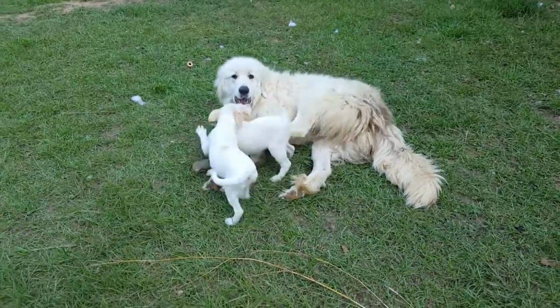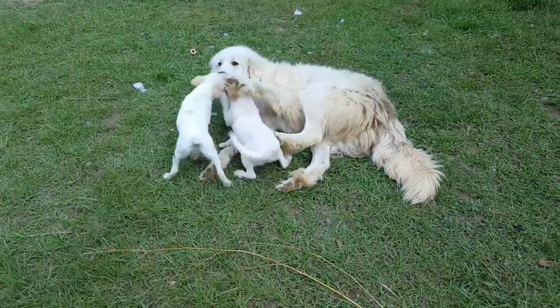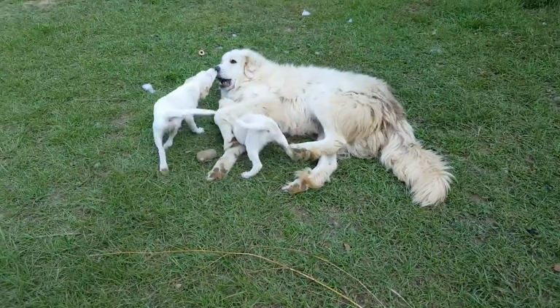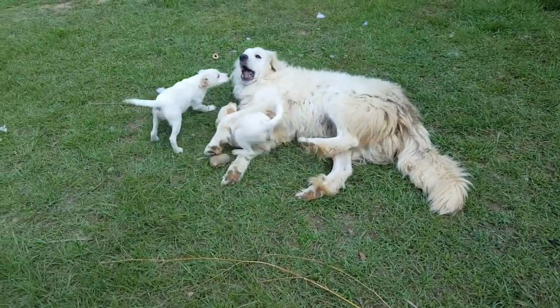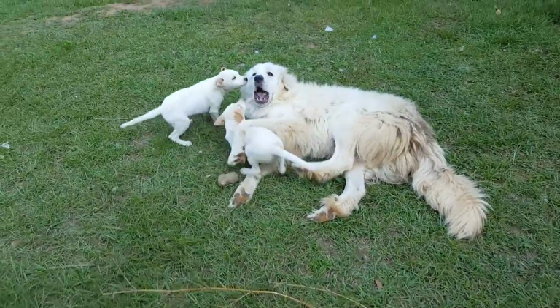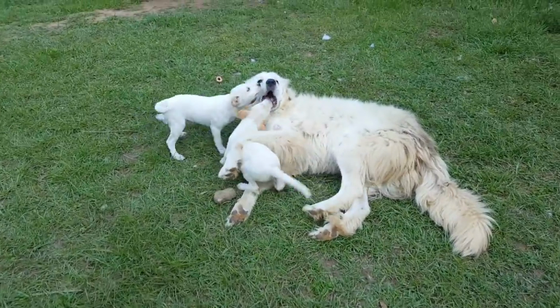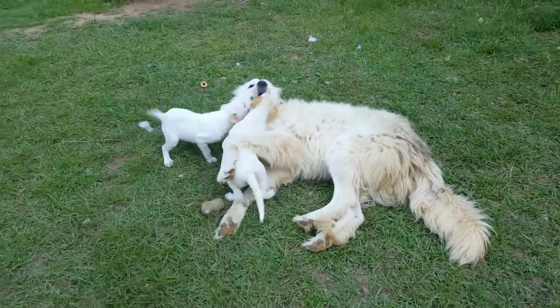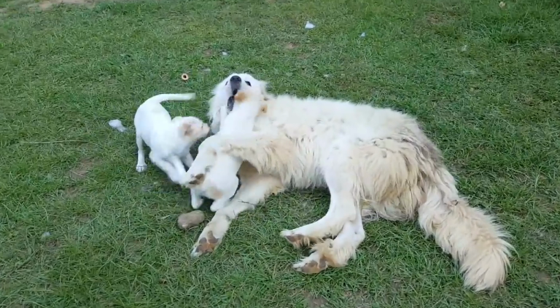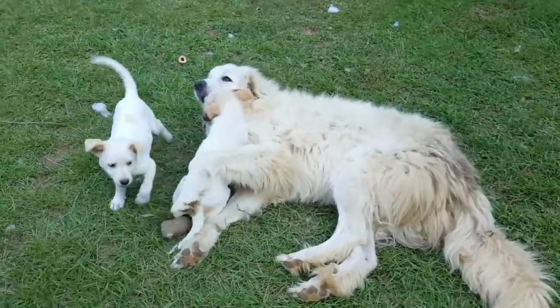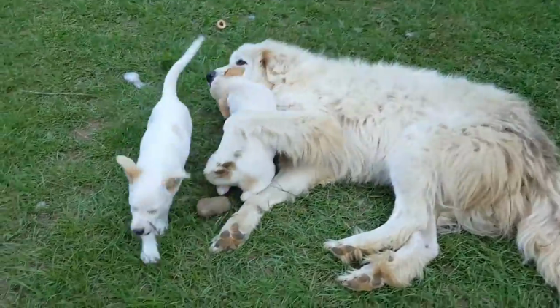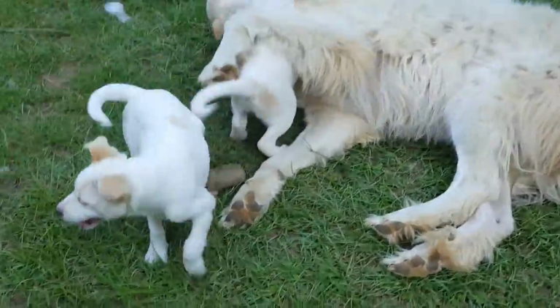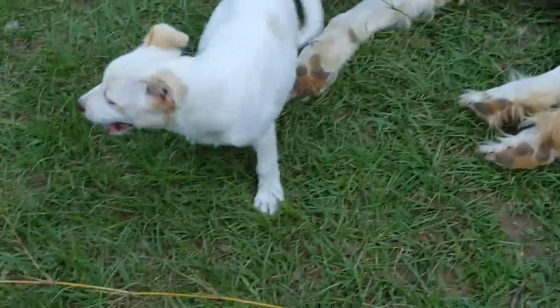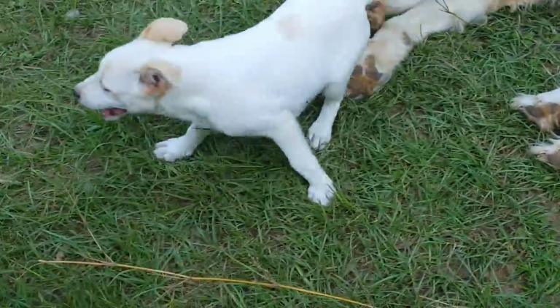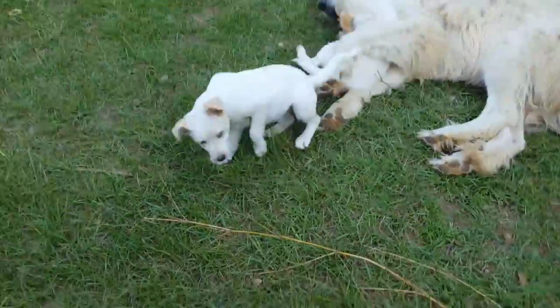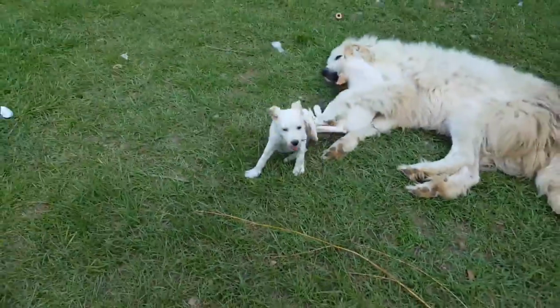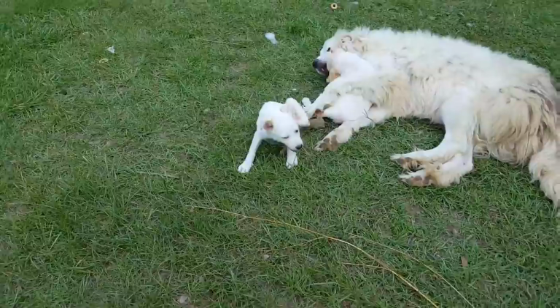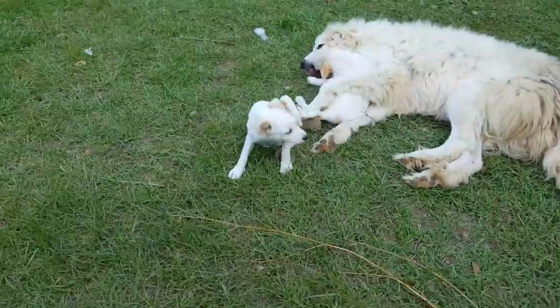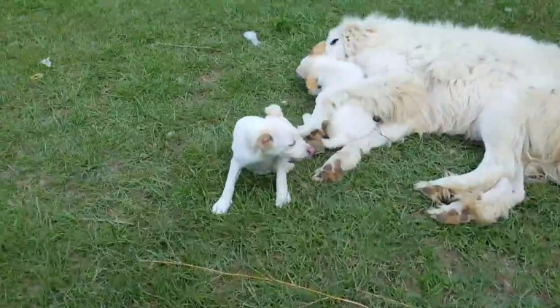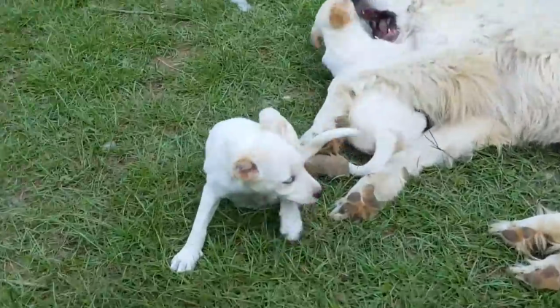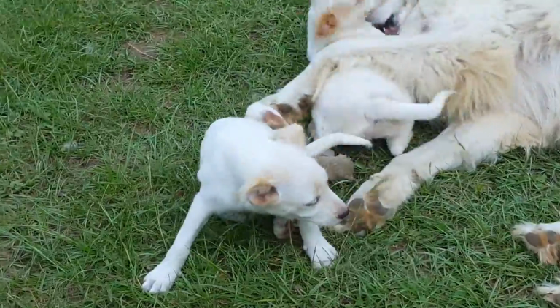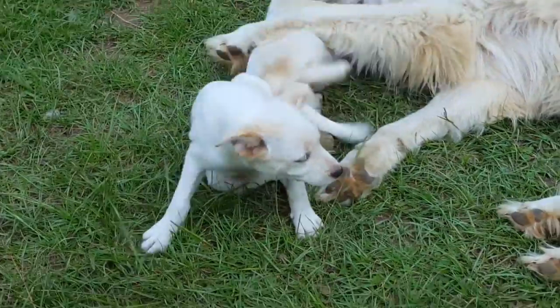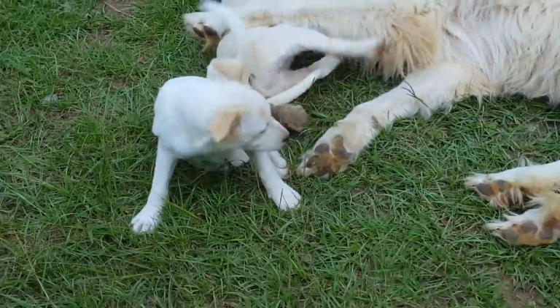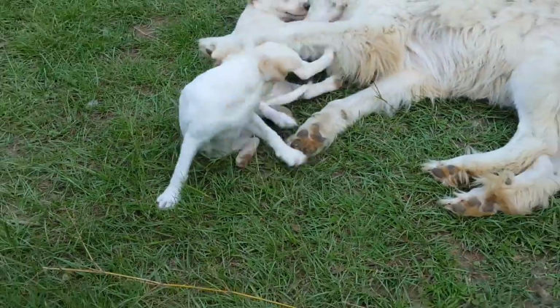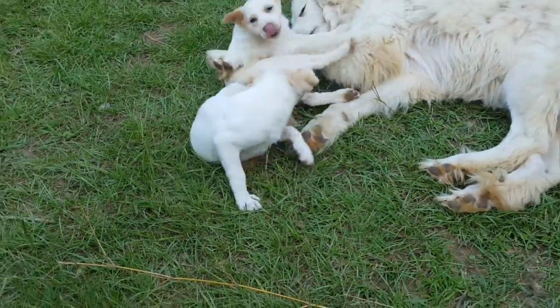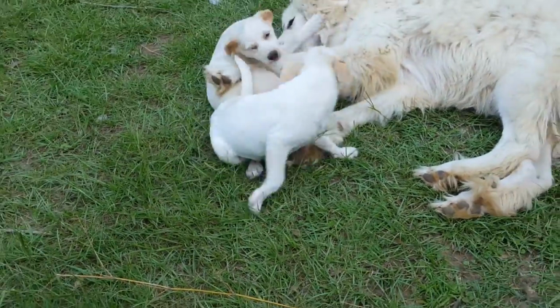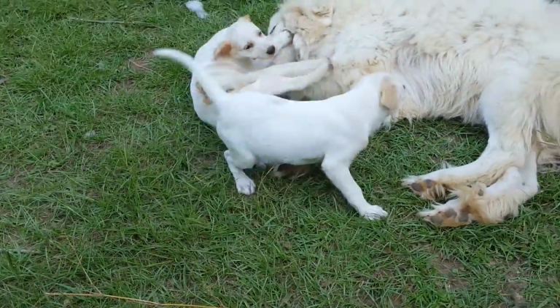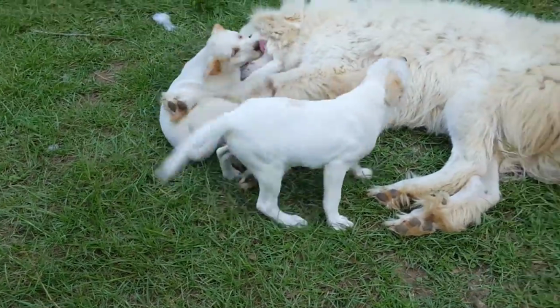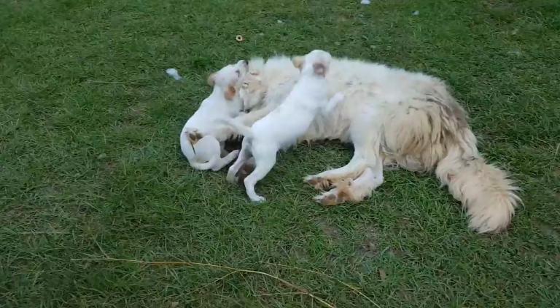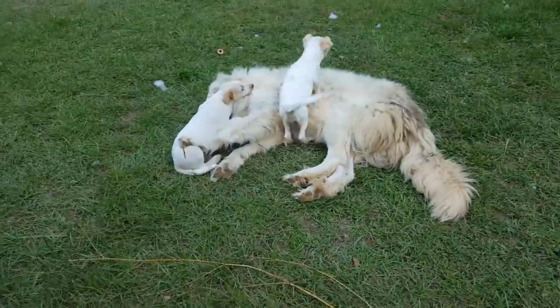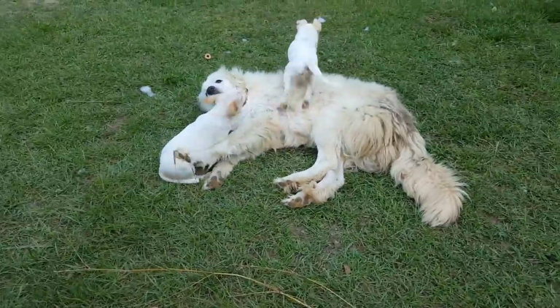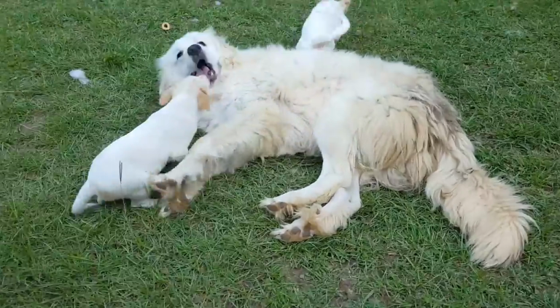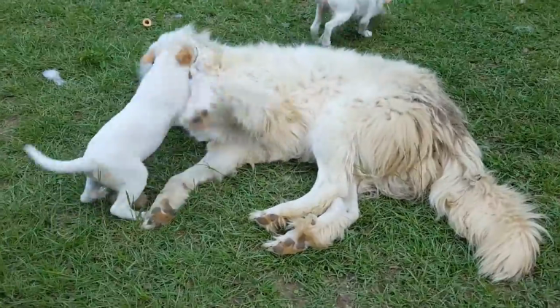So first we got Marshmallow, which is this one. She's half Jack Russell and half Mutt.